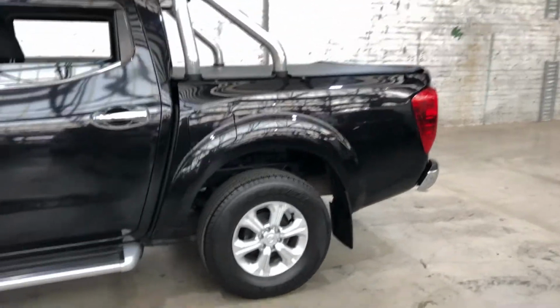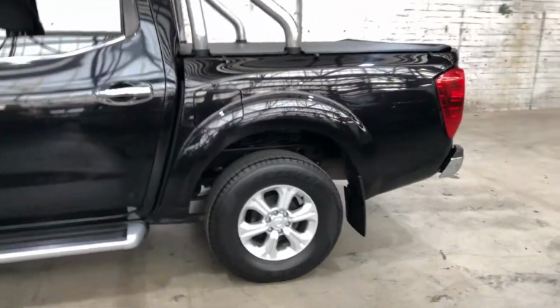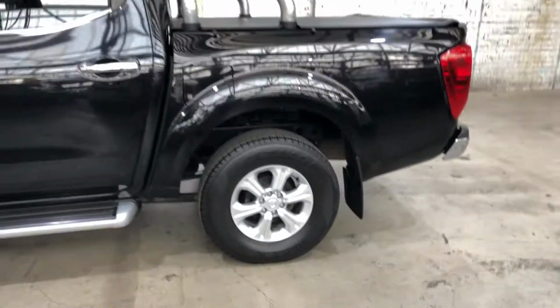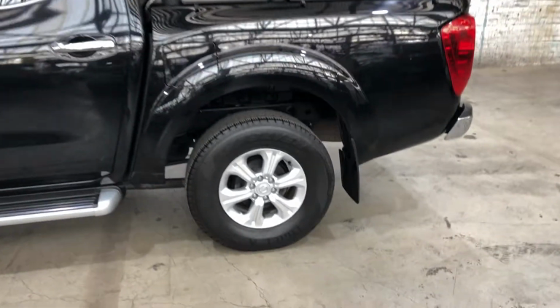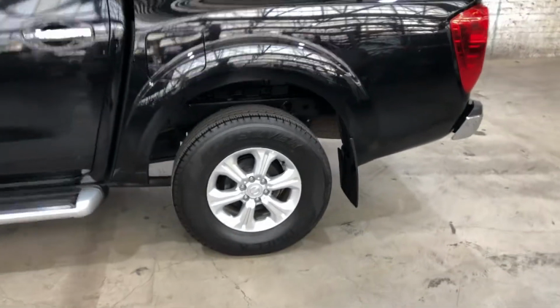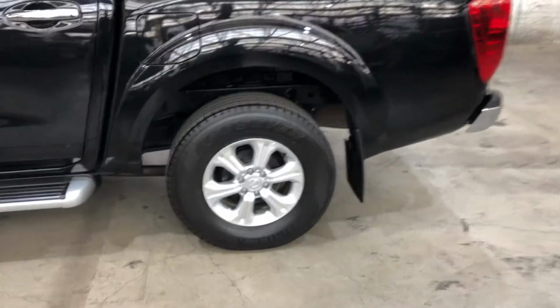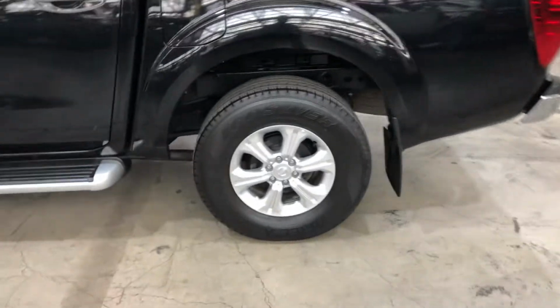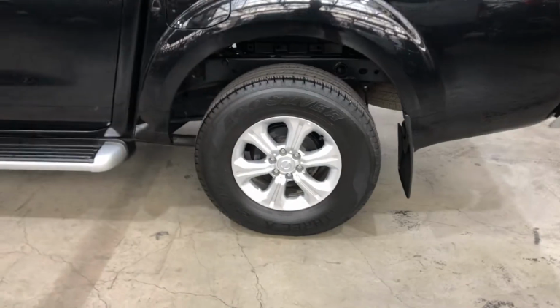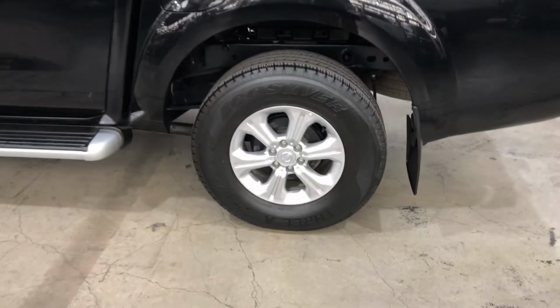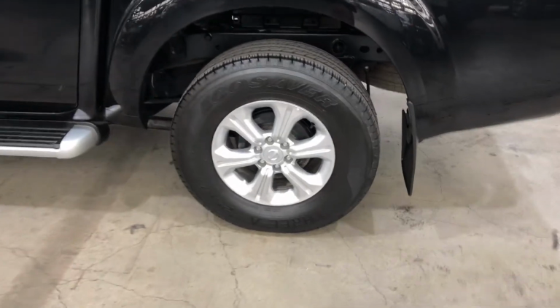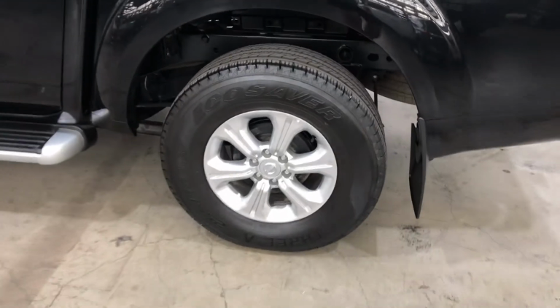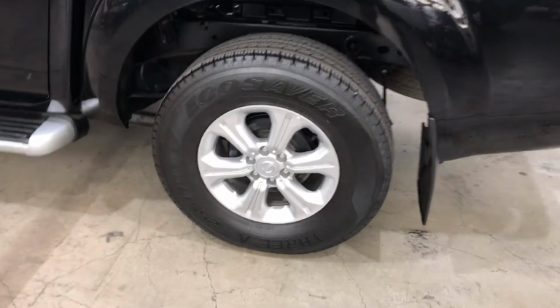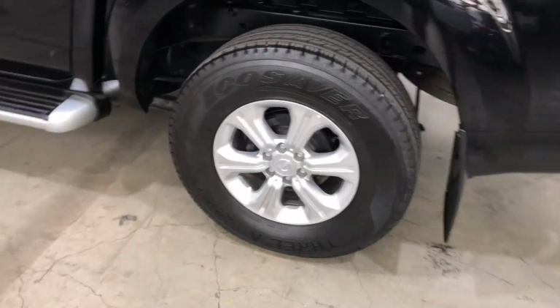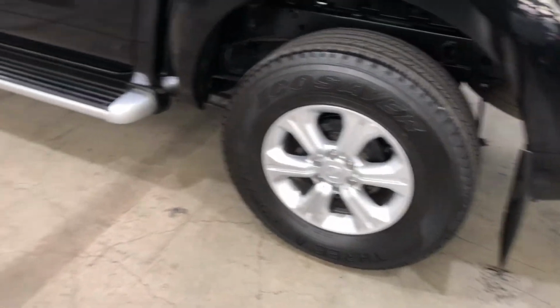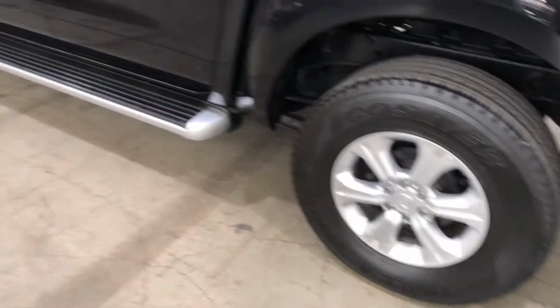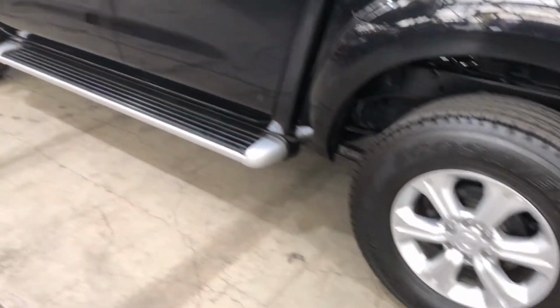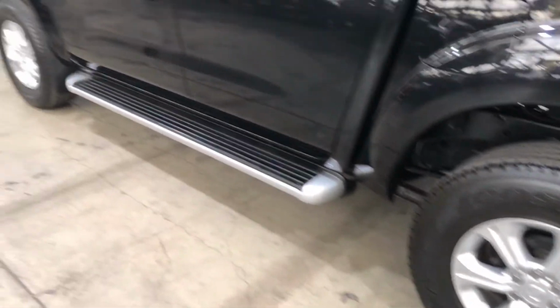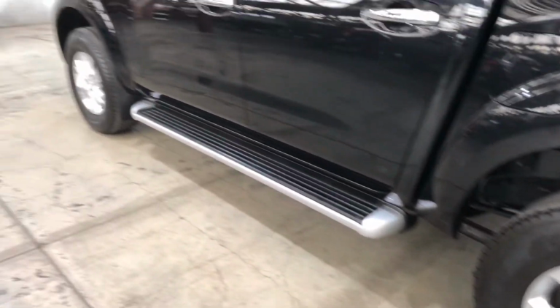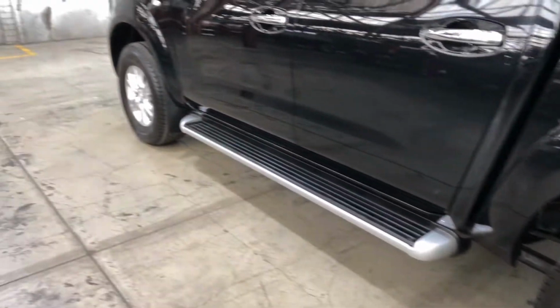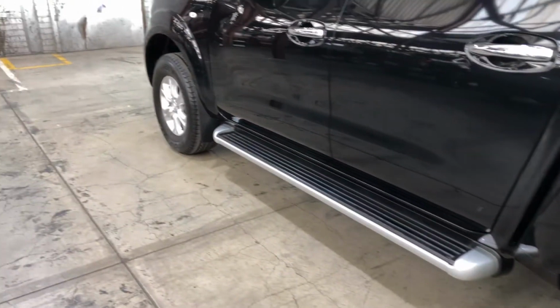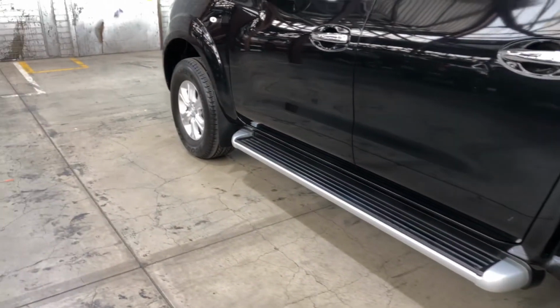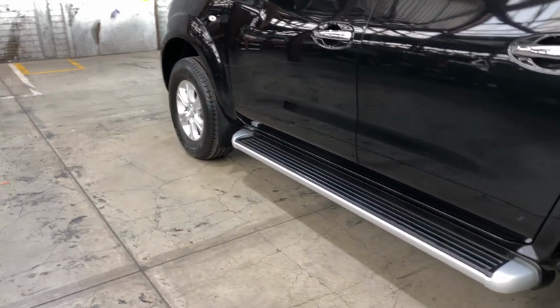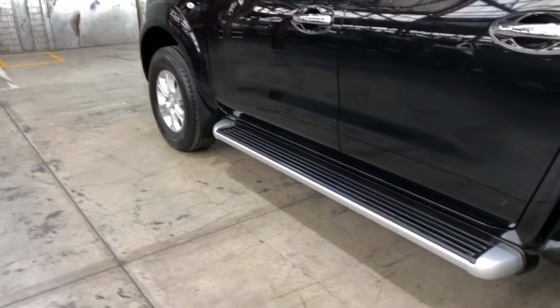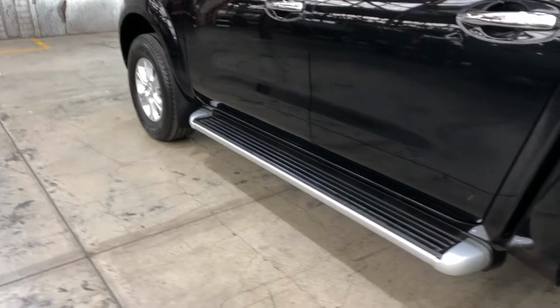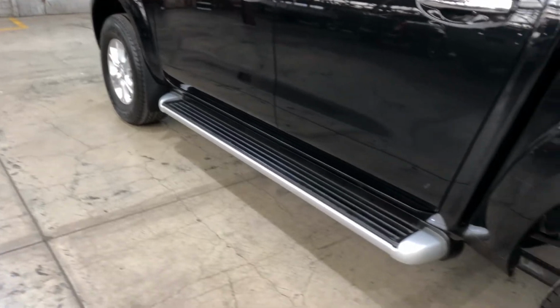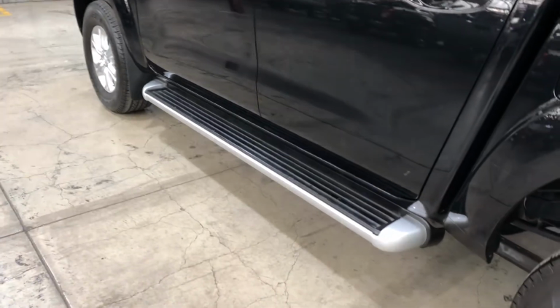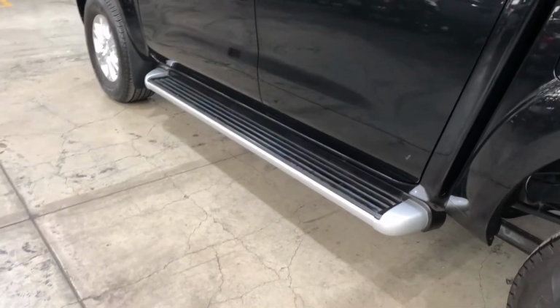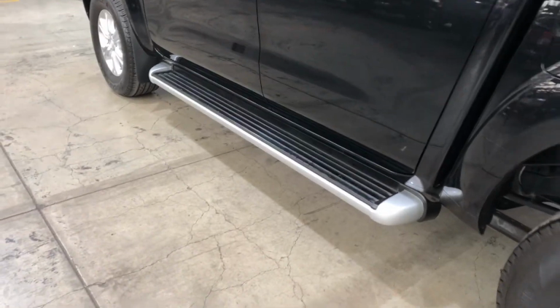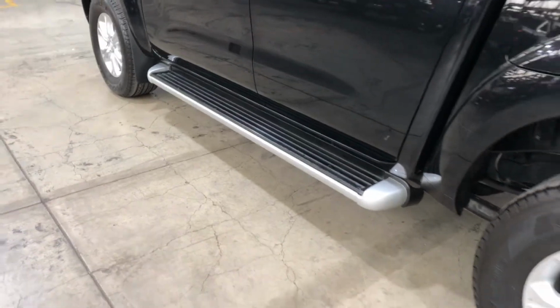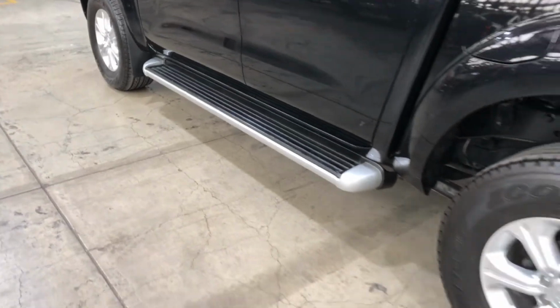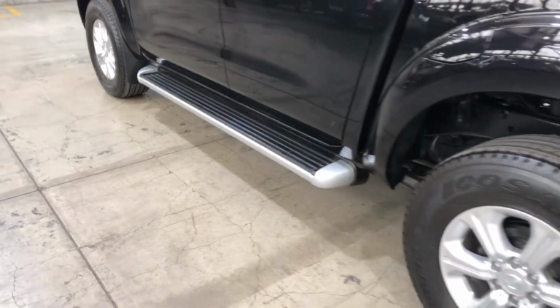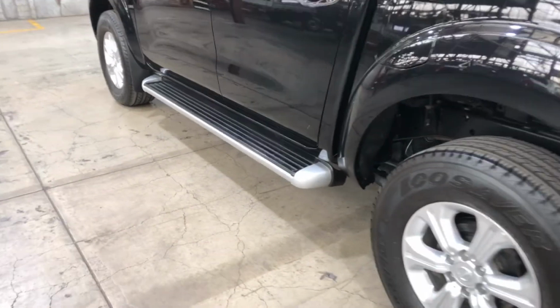As you can see, this car does come equipped with original 16-inch alloy wheels with plenty of tread on all four tyres. It also has big-sized footsteps, so you can get into the Navara a lot more easily.